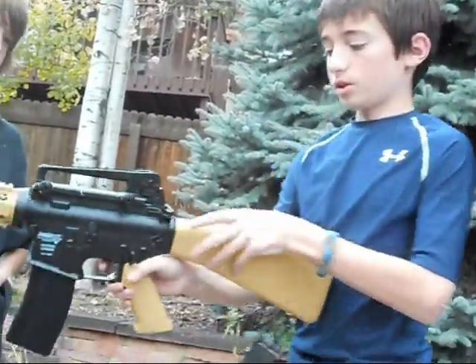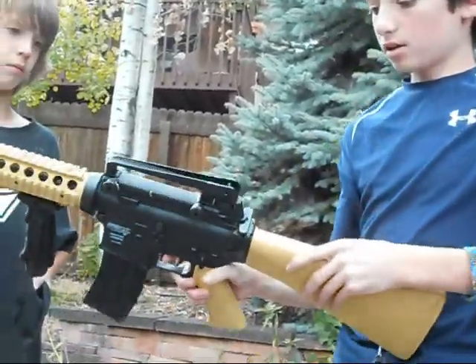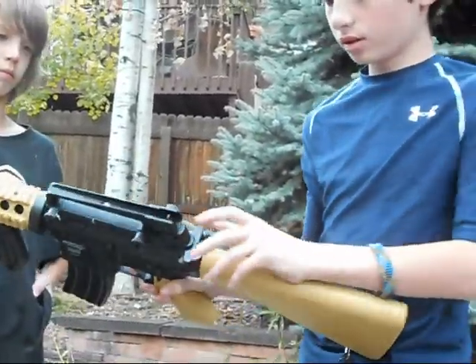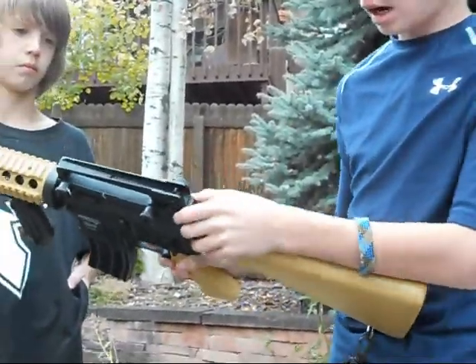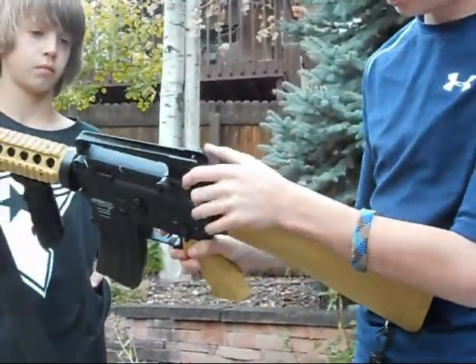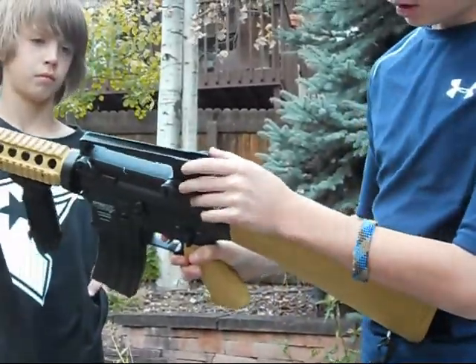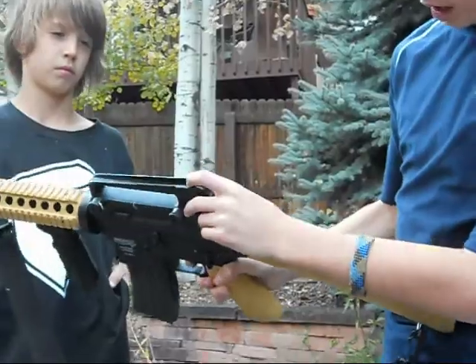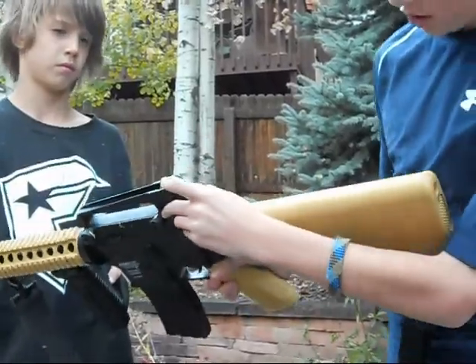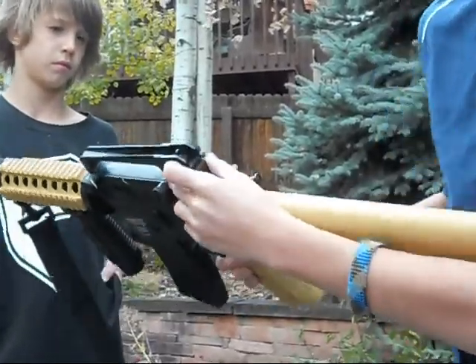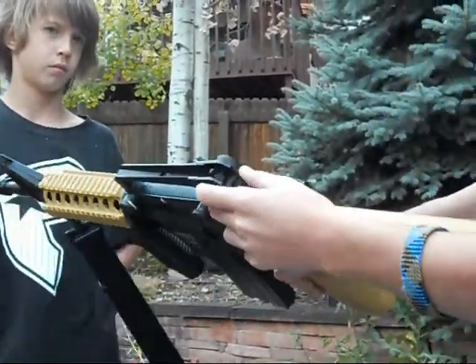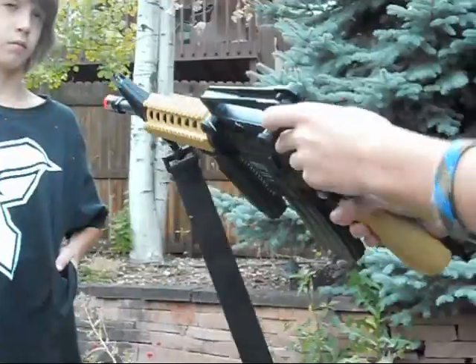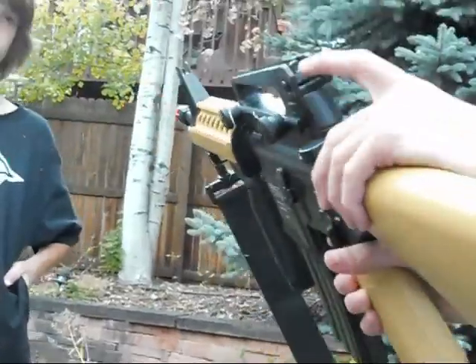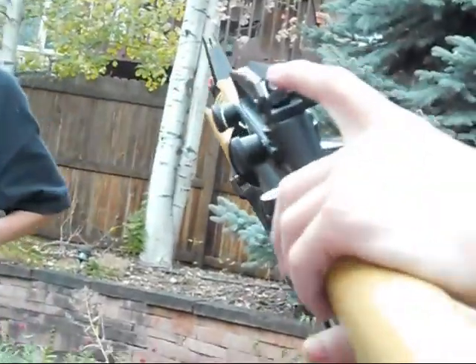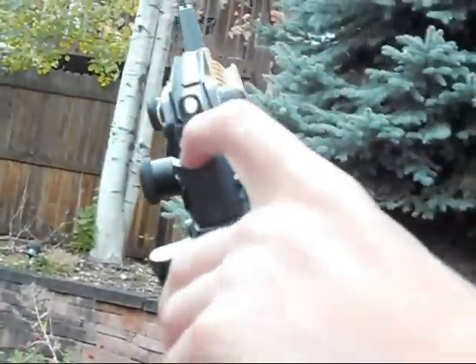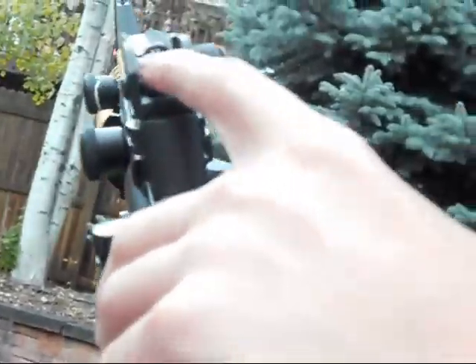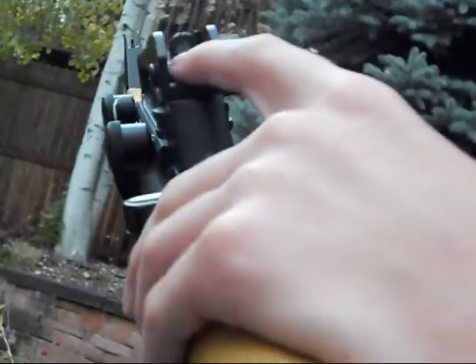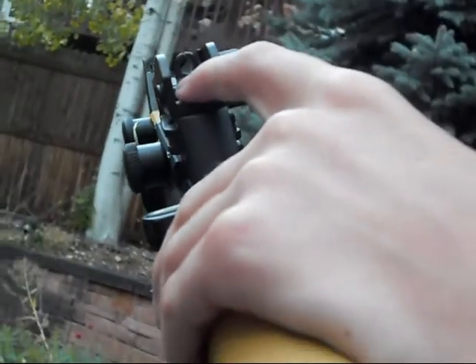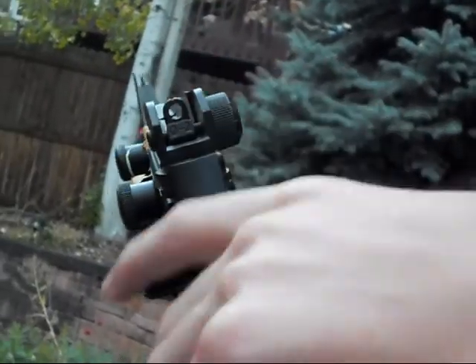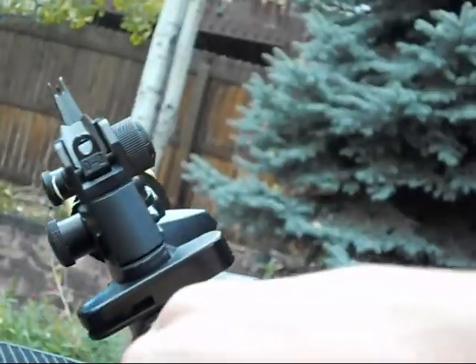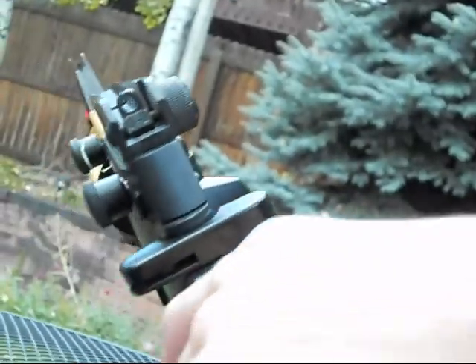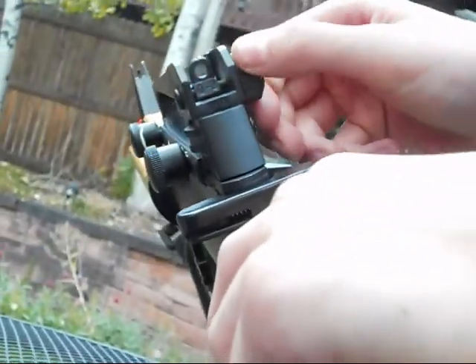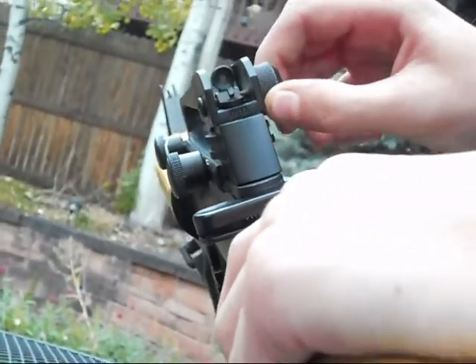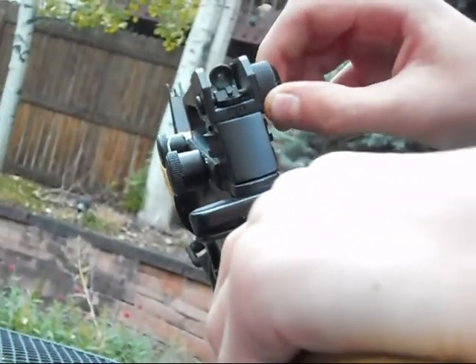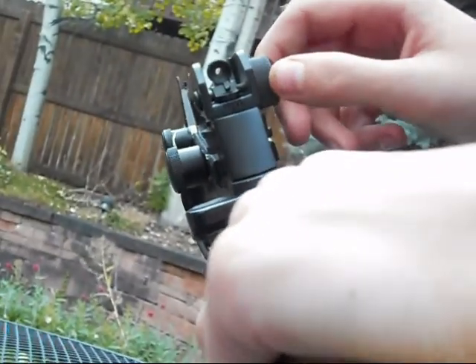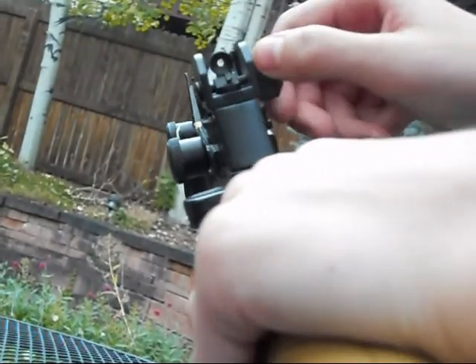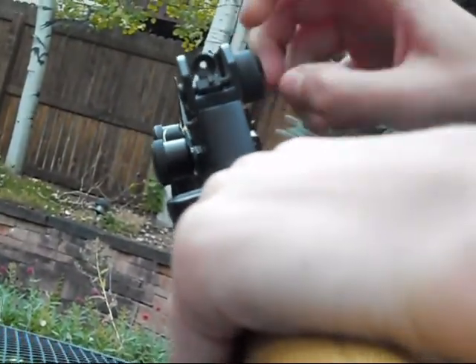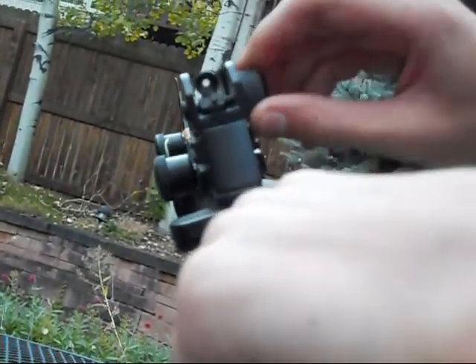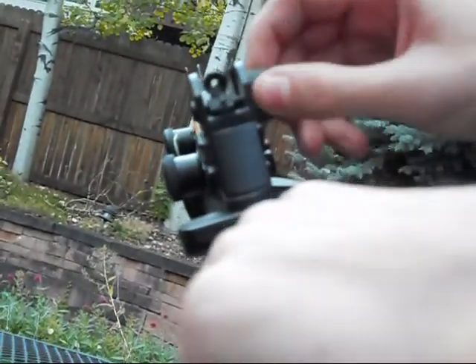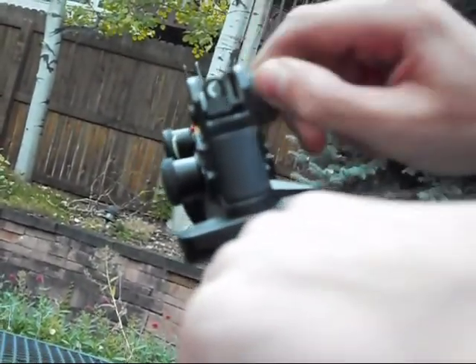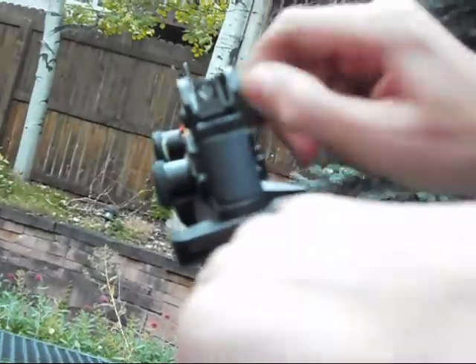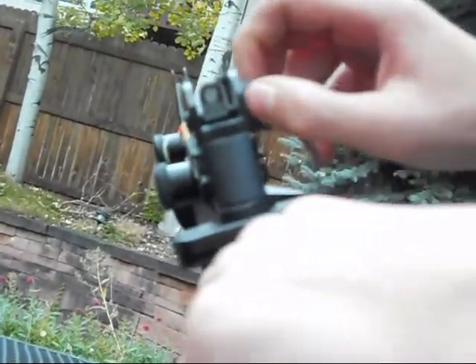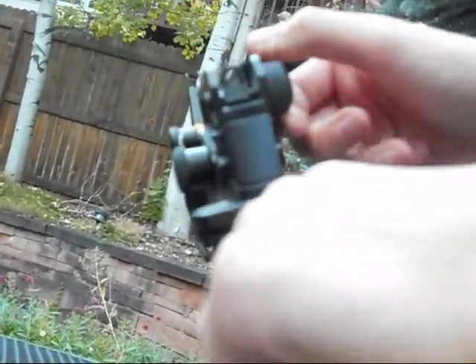The sights — it's got a close range sight that's a lot wider than the long range sight. And if you can see it, it moves side to side like this for your windage.